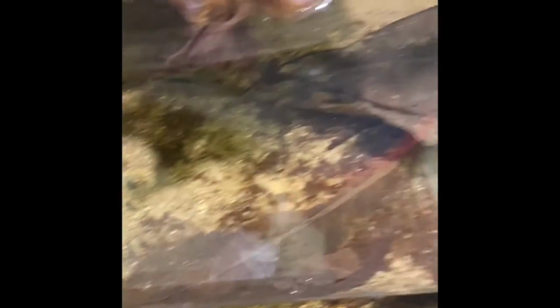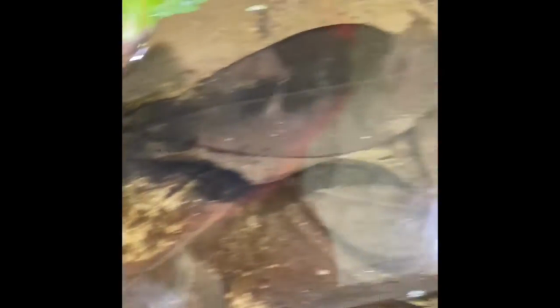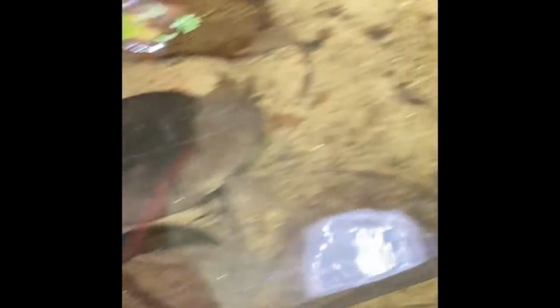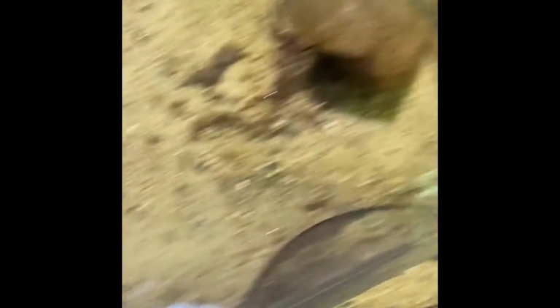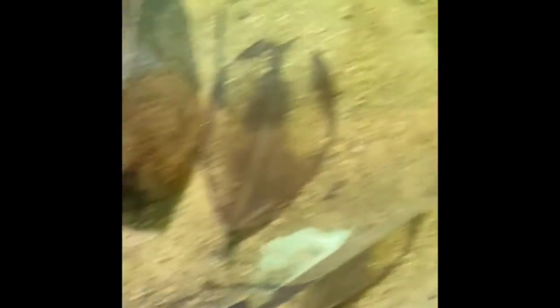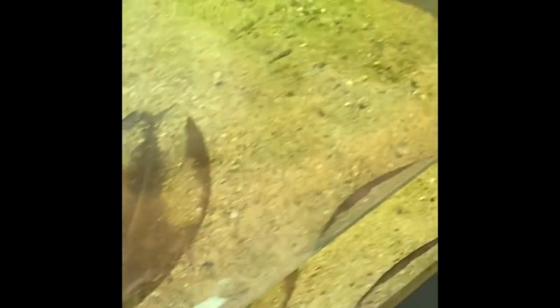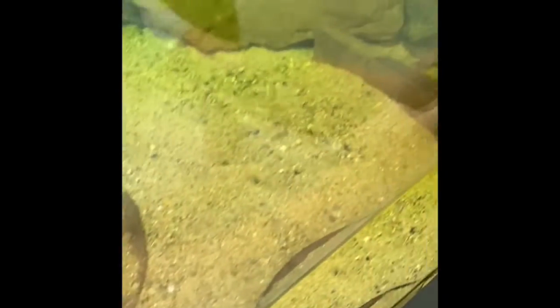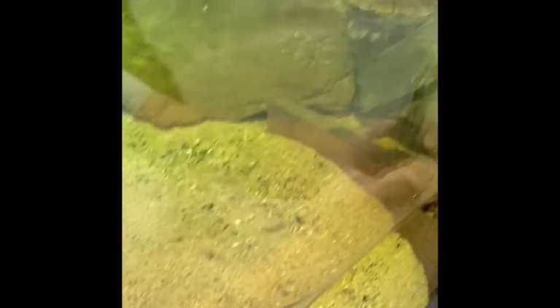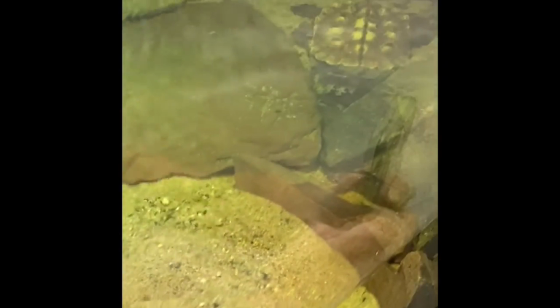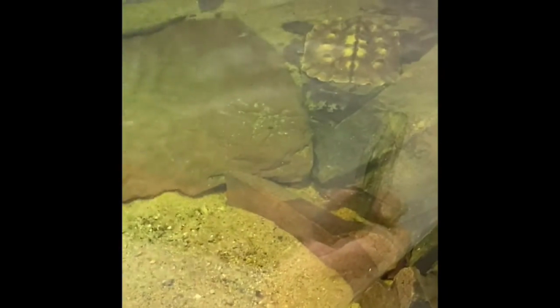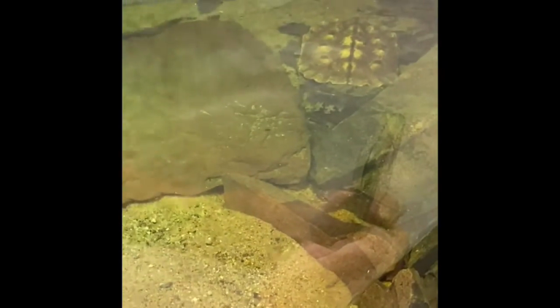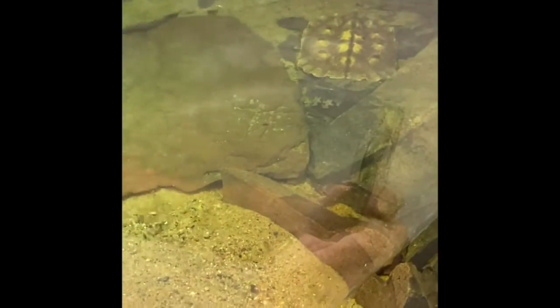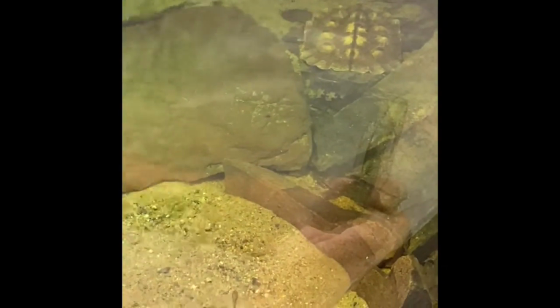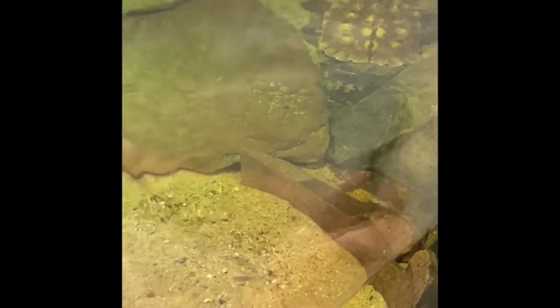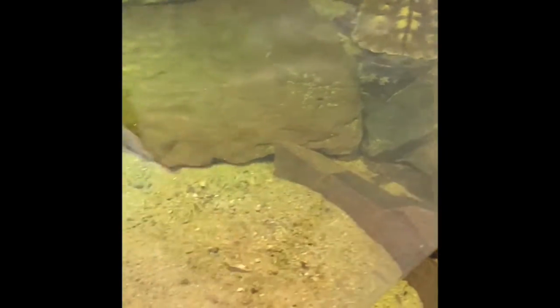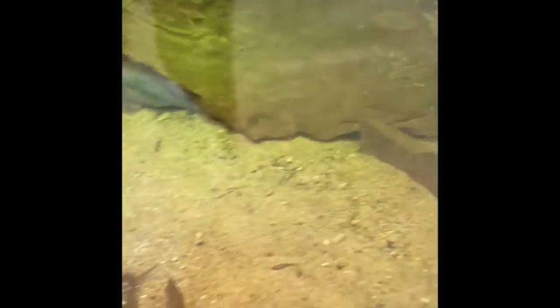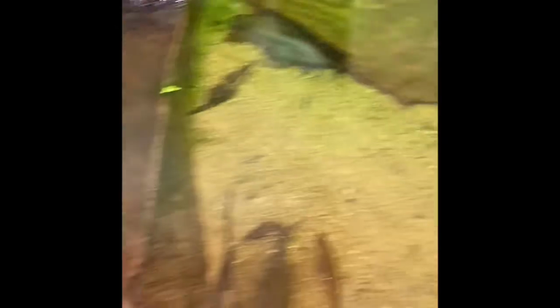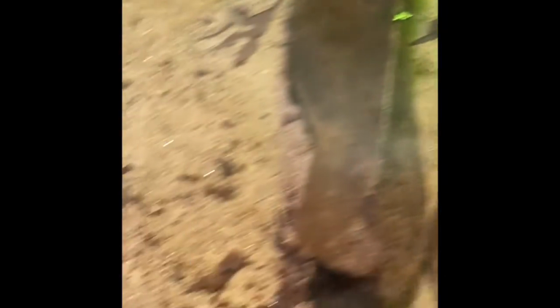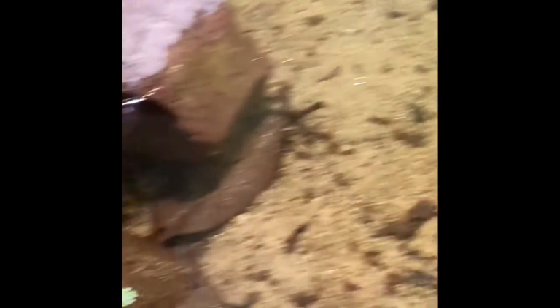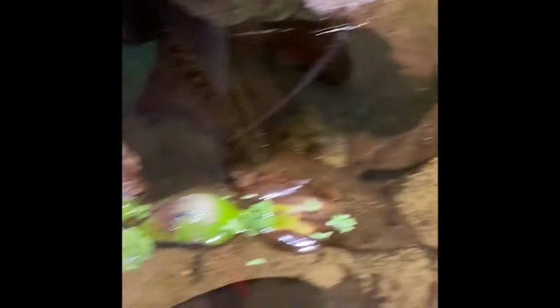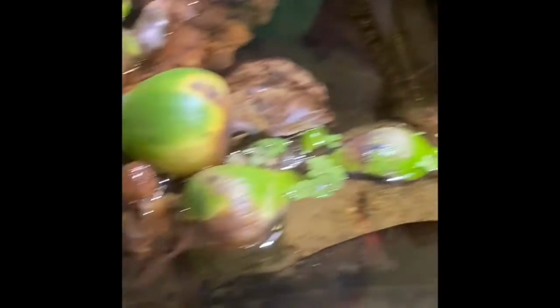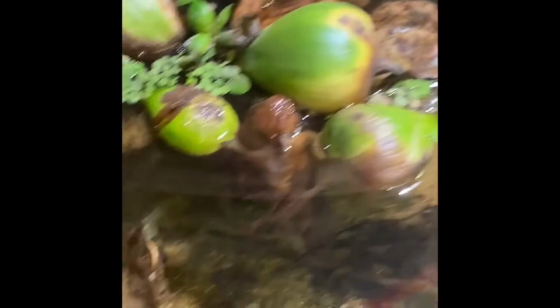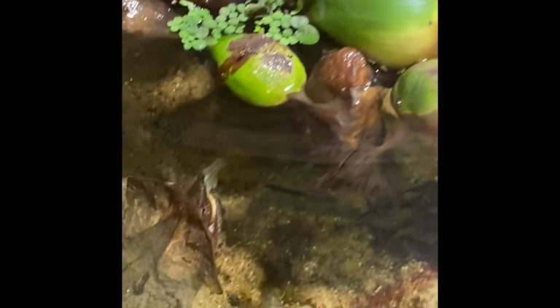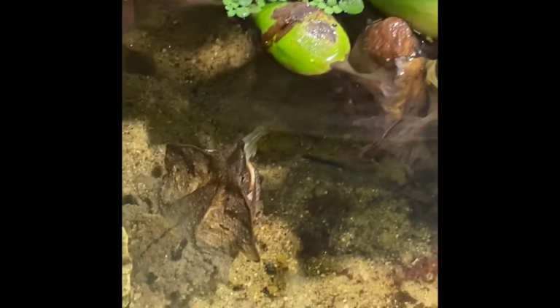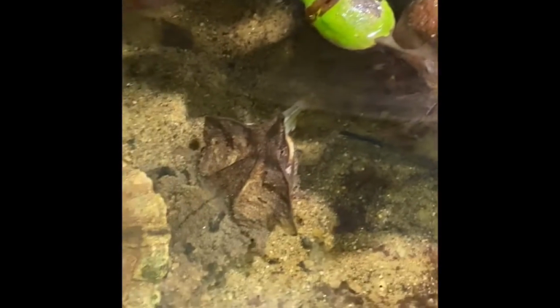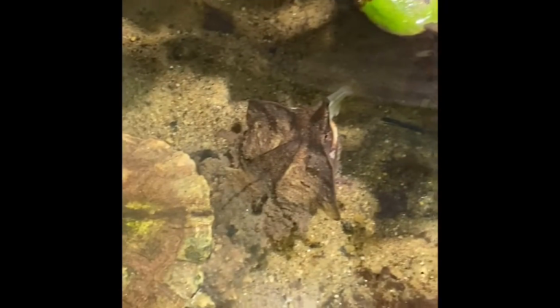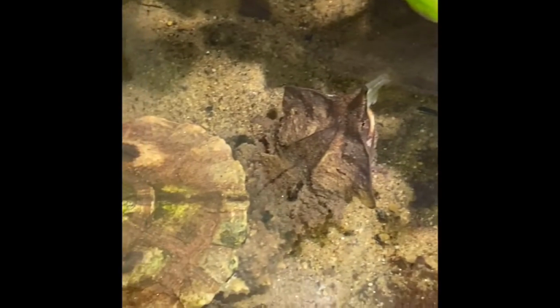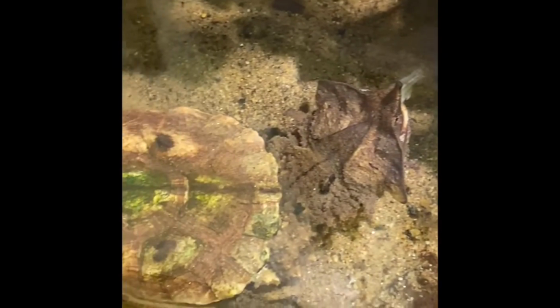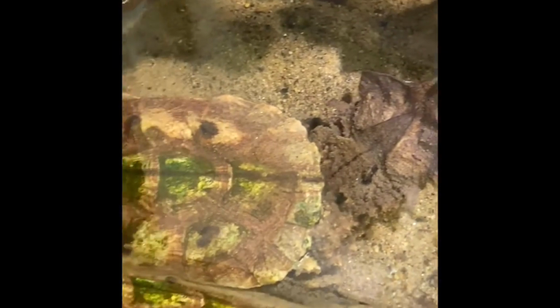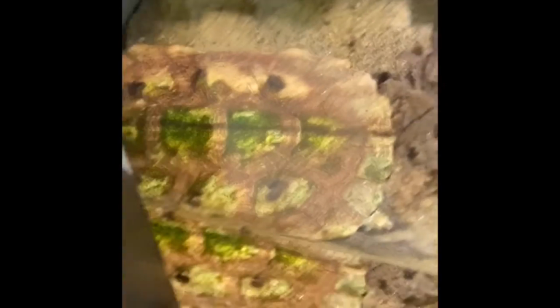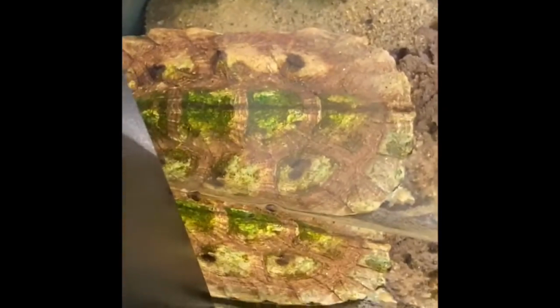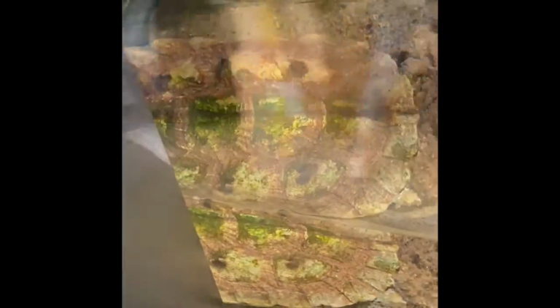Will they eat the fish in there with them? Usually if they're bigger fish, they seem to not bother with the little ones.